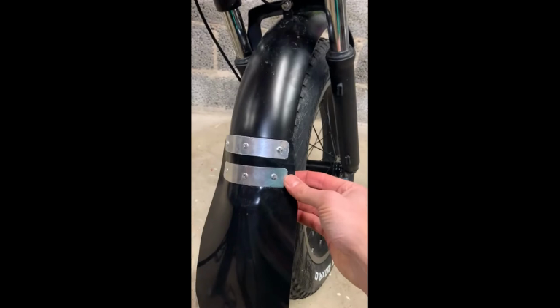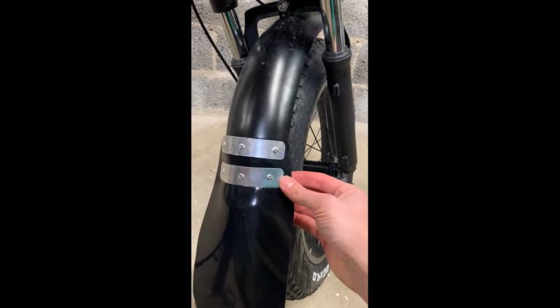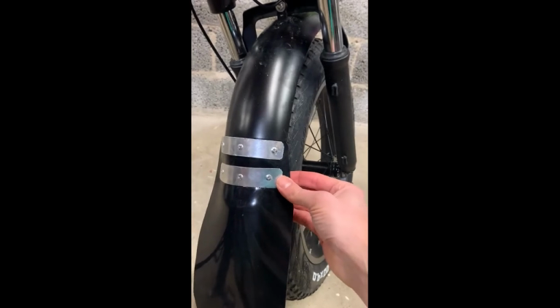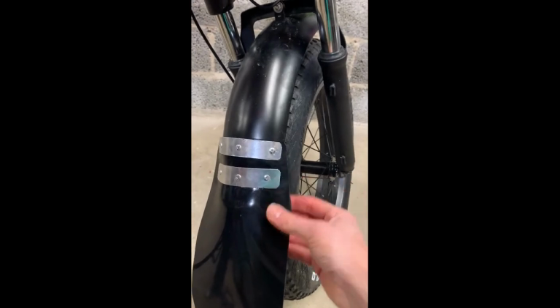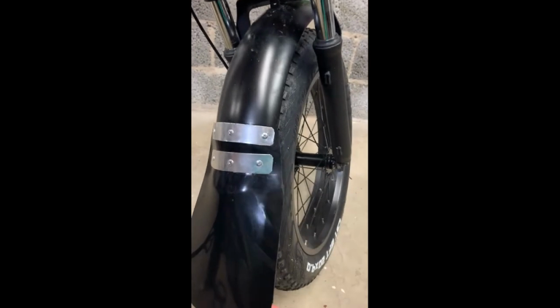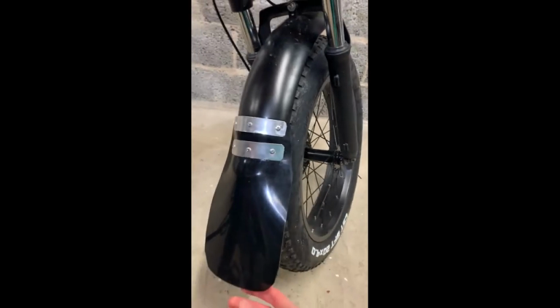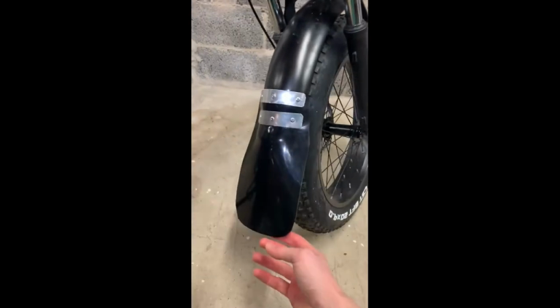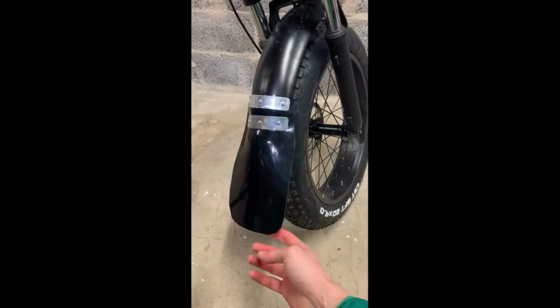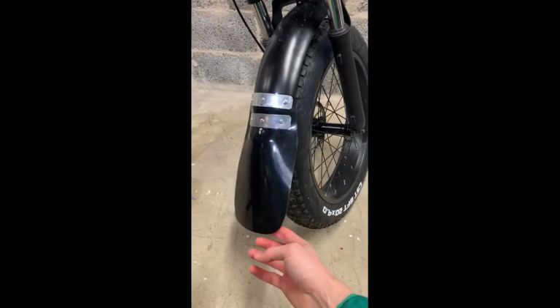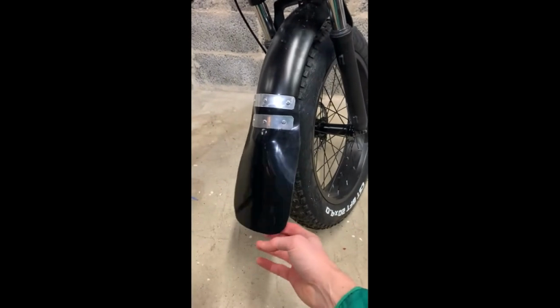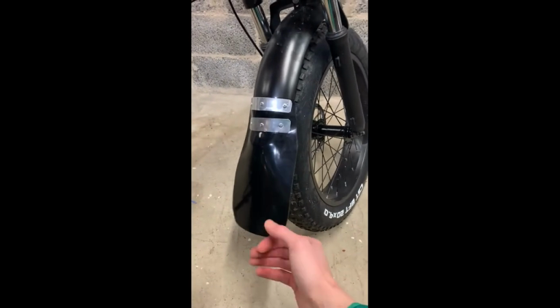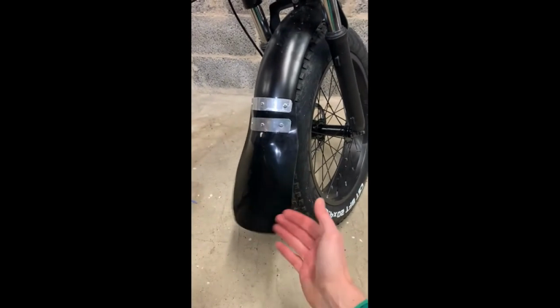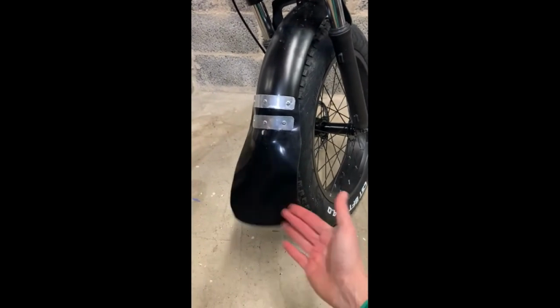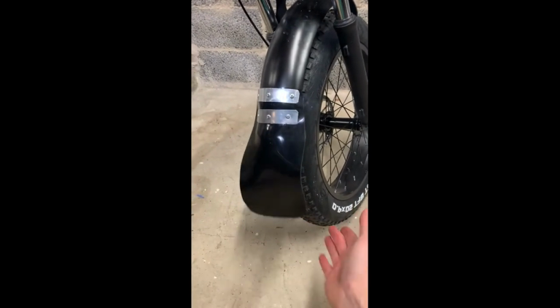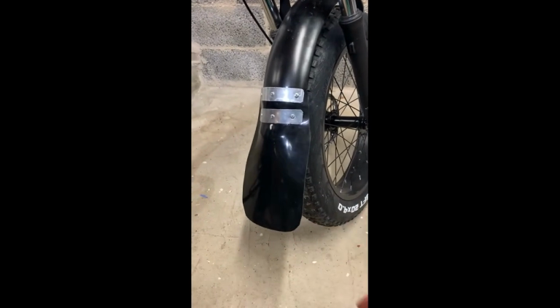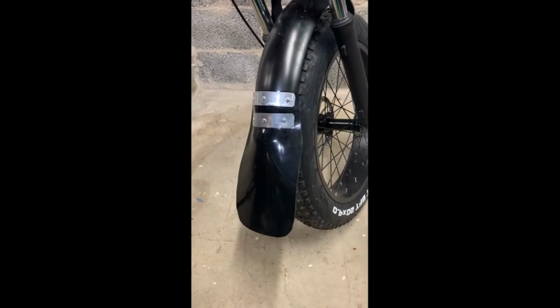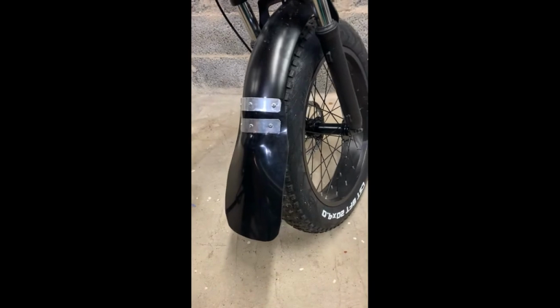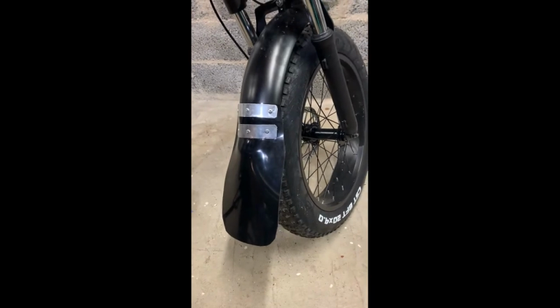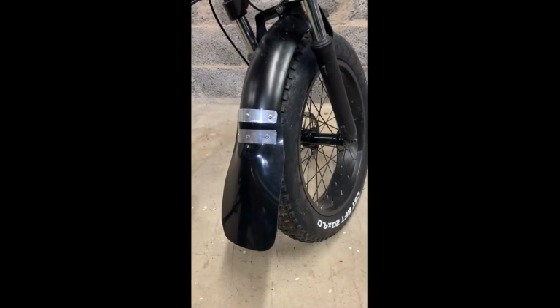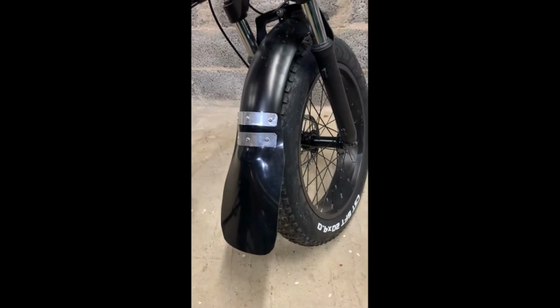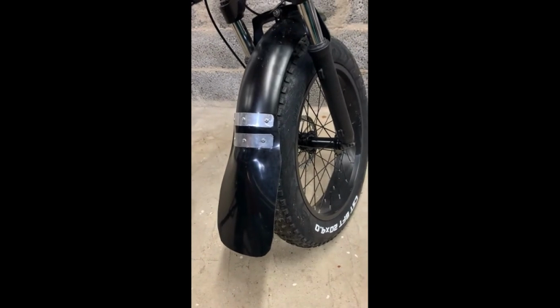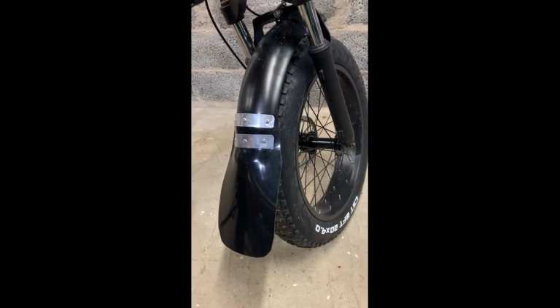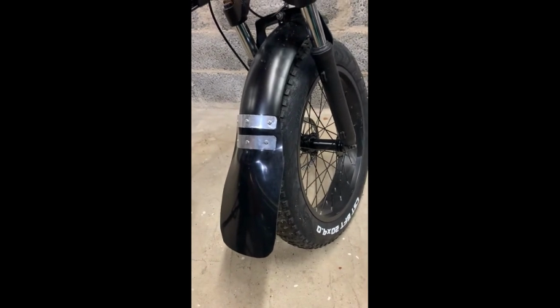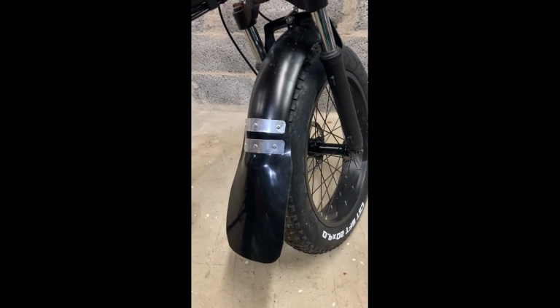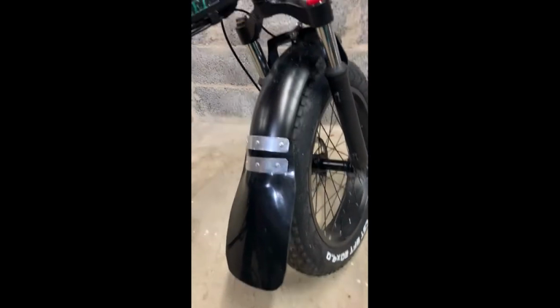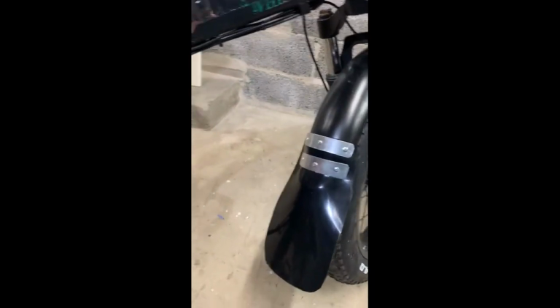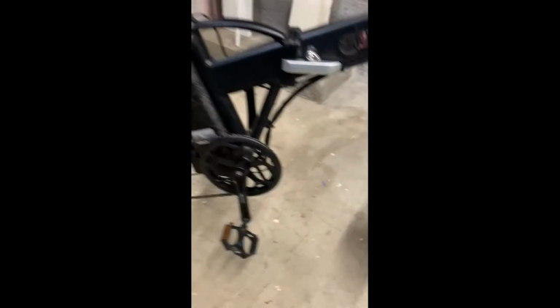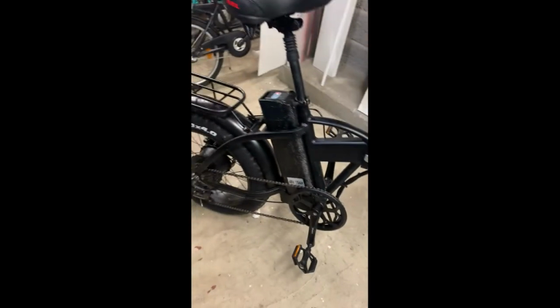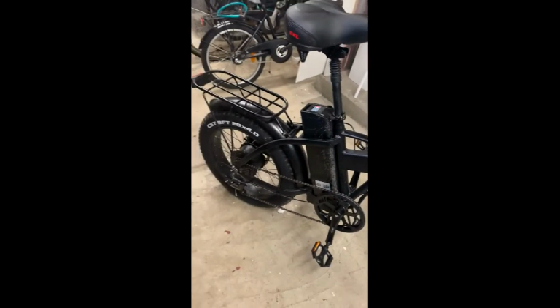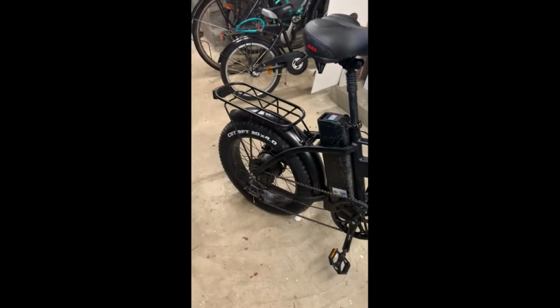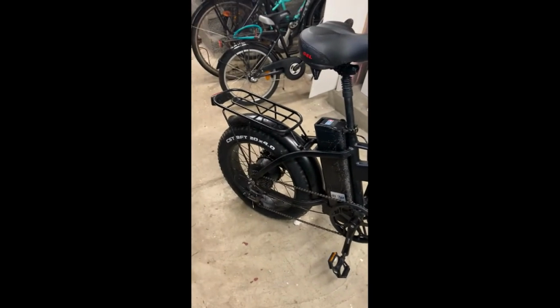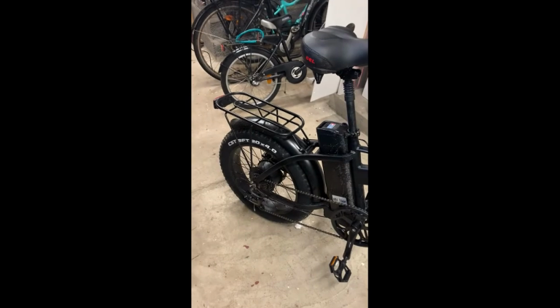Front mudguard finished! It was a really quick, easy job - just a couple of rivets, aluminum plates, and the rubber. I think it will do its job. Now I'll go to the back one.